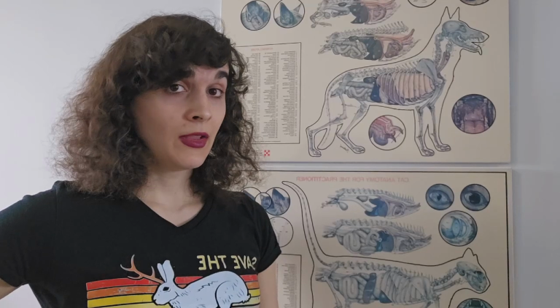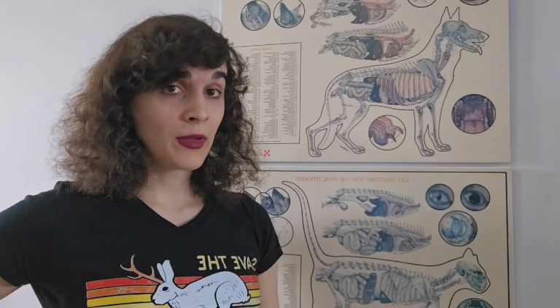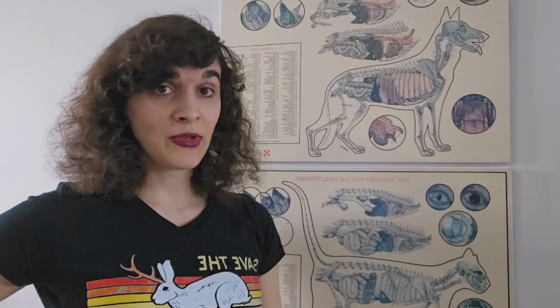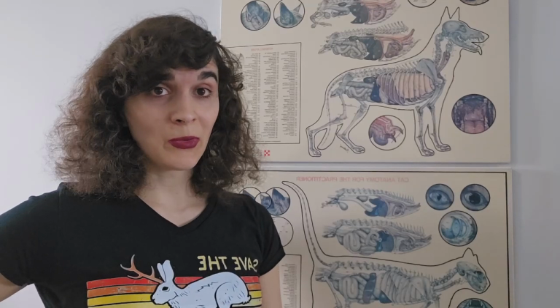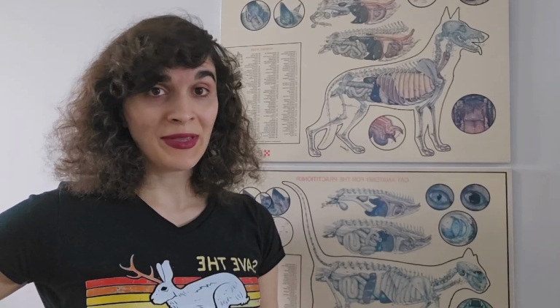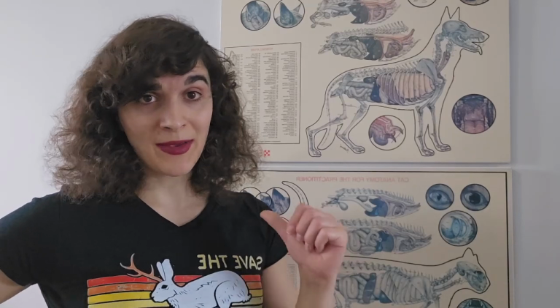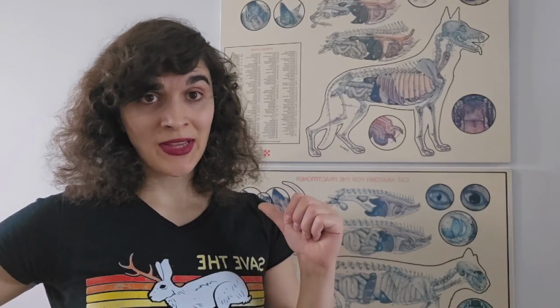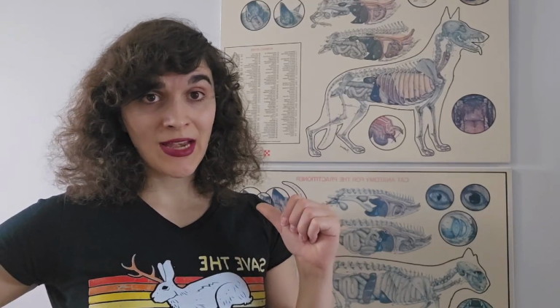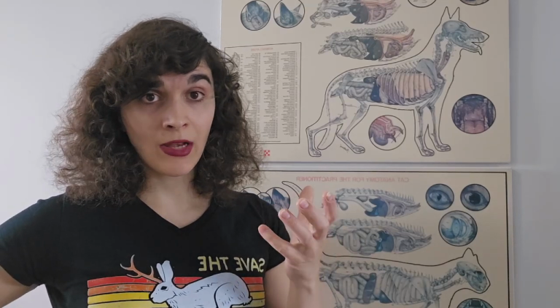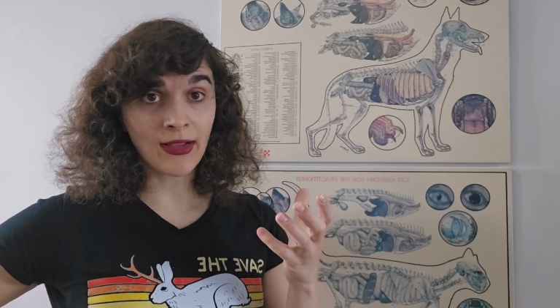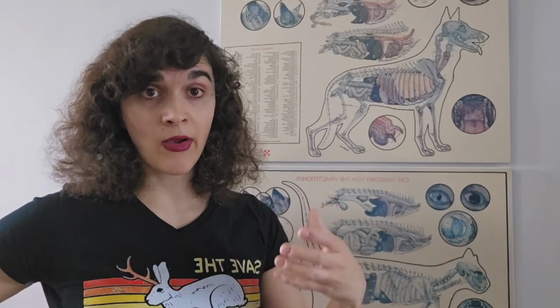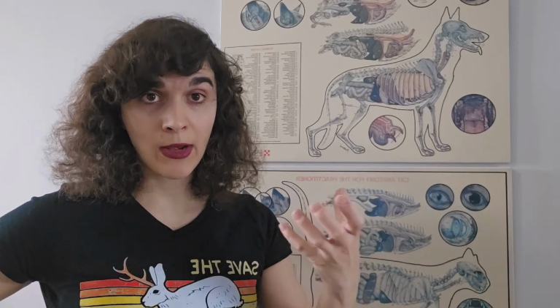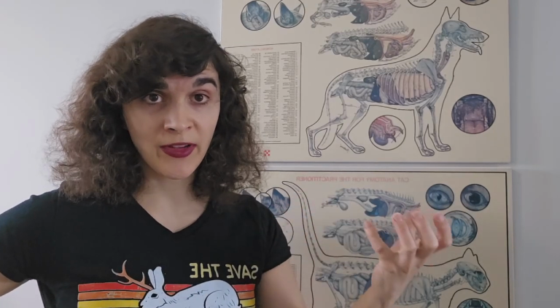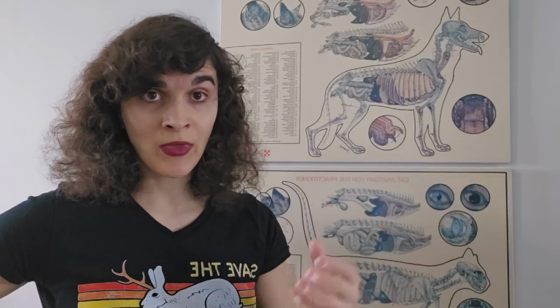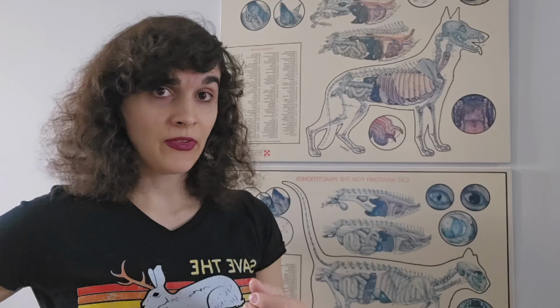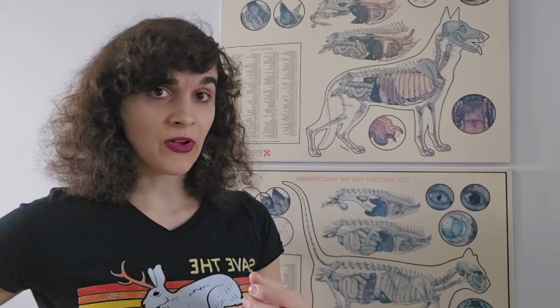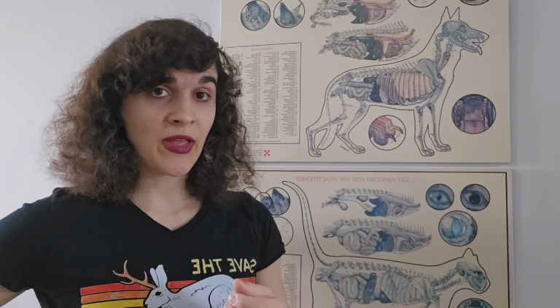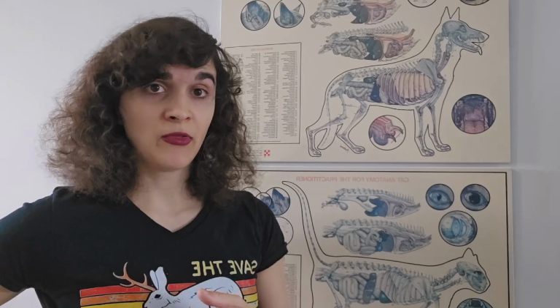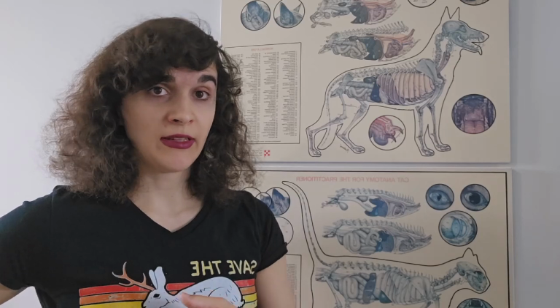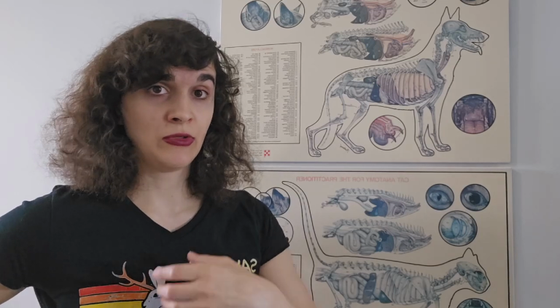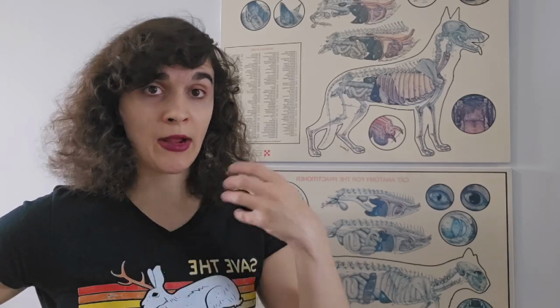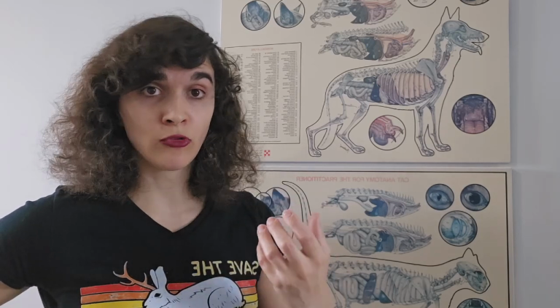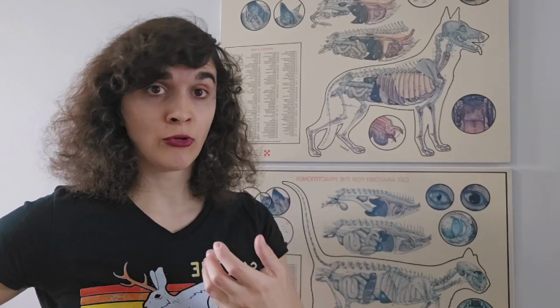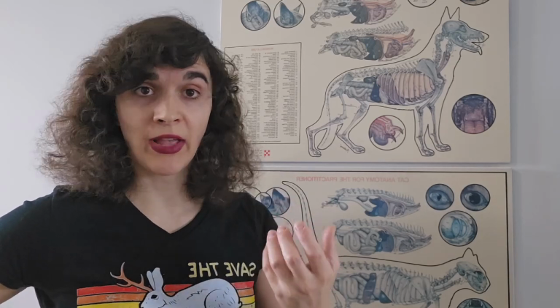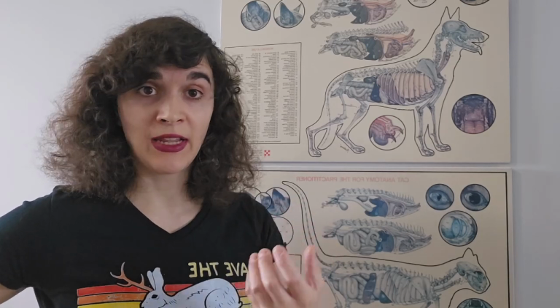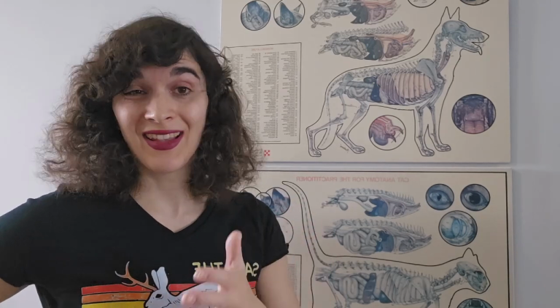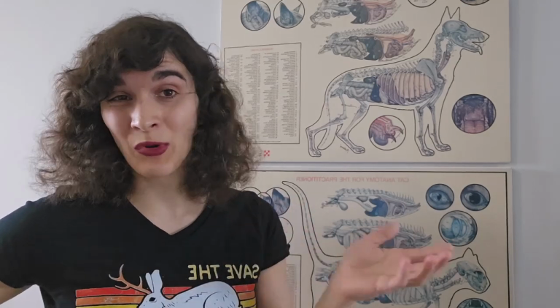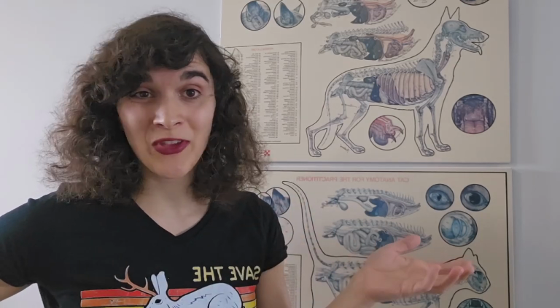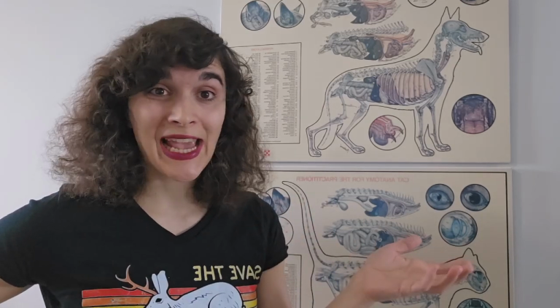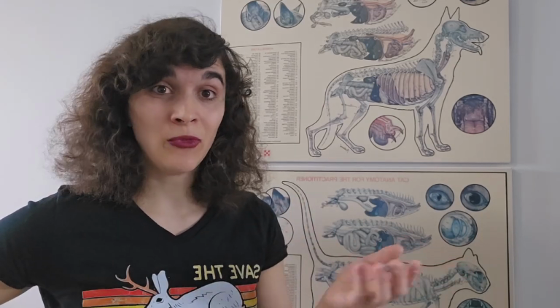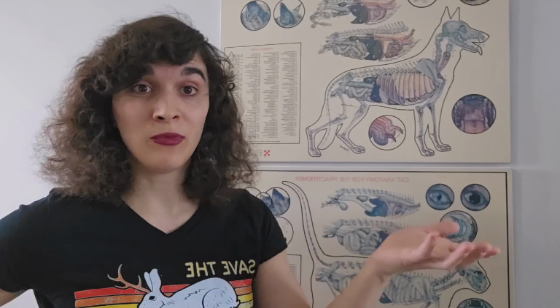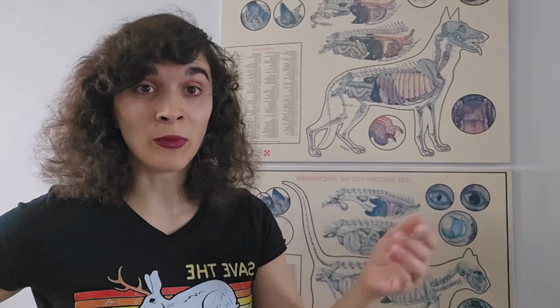Hello, welcome to Zoonosis with Joy. I'm Joy and today we're going to be talking about hybrid vigor. This is a concept that is related to agriculture, society, and to one of my favorite animals, the mule.